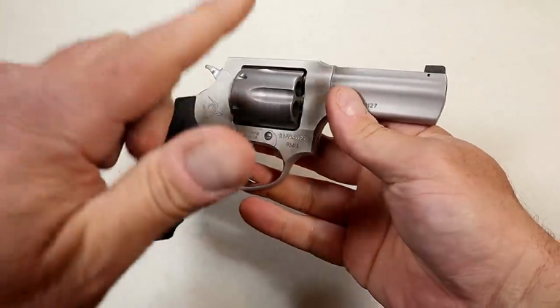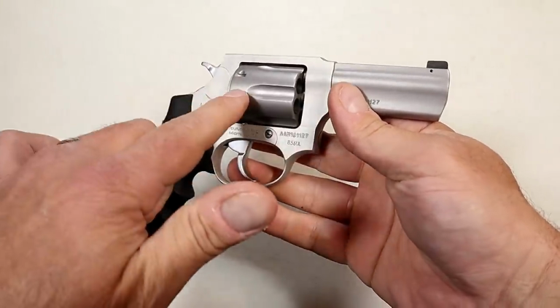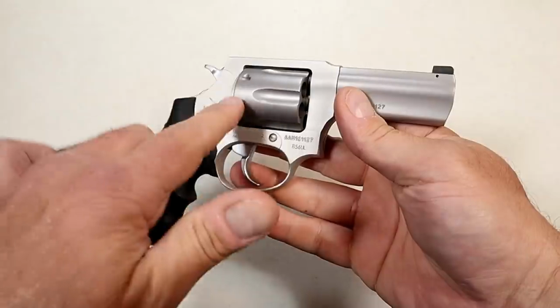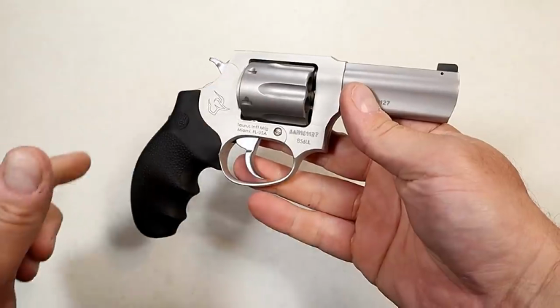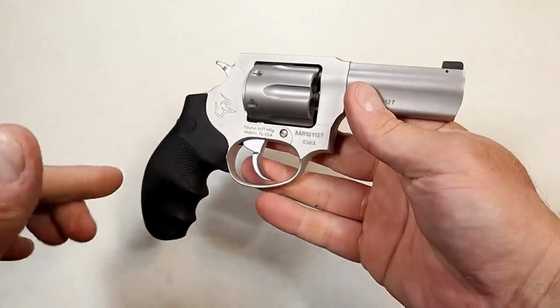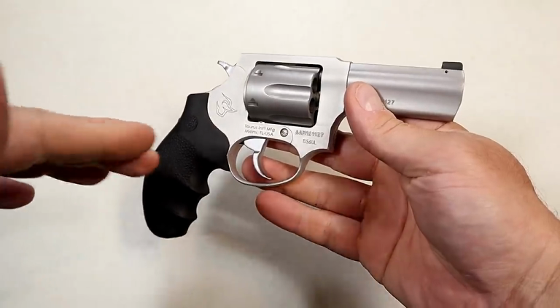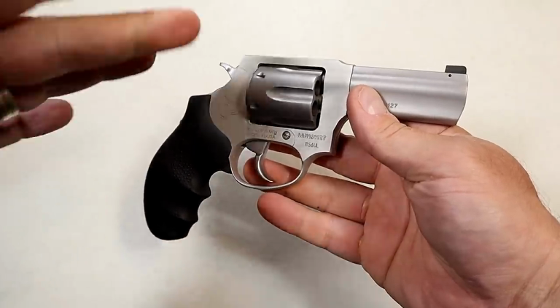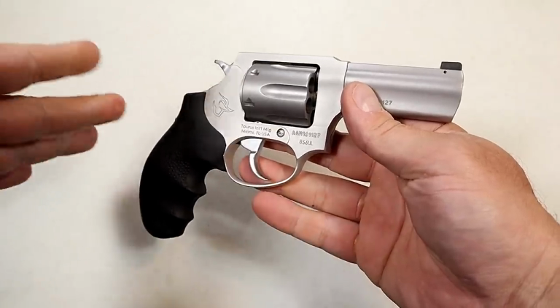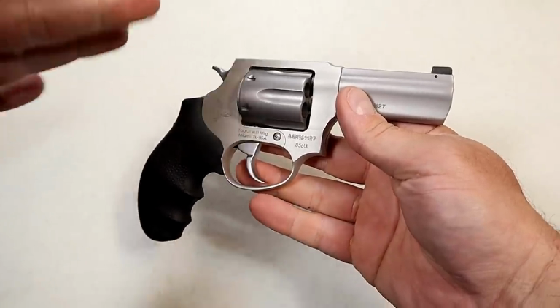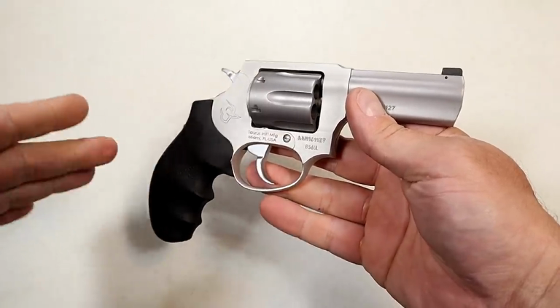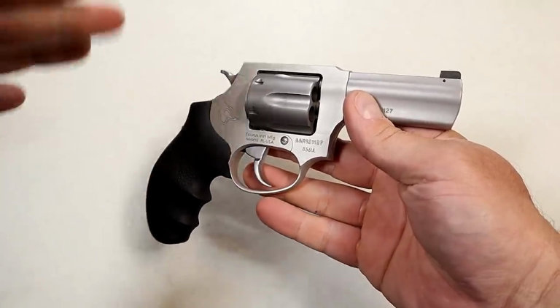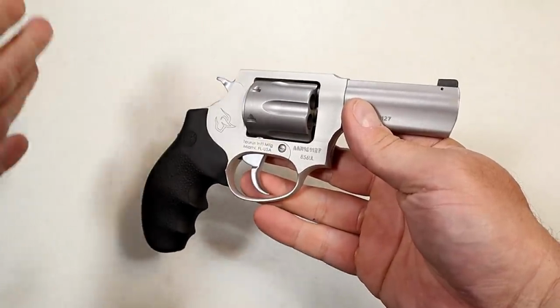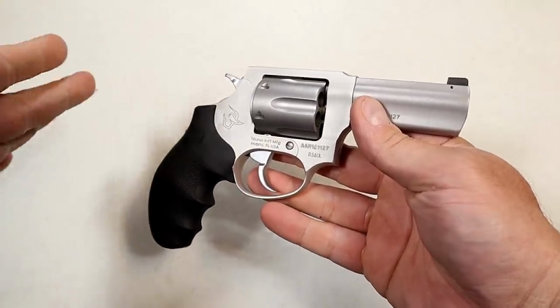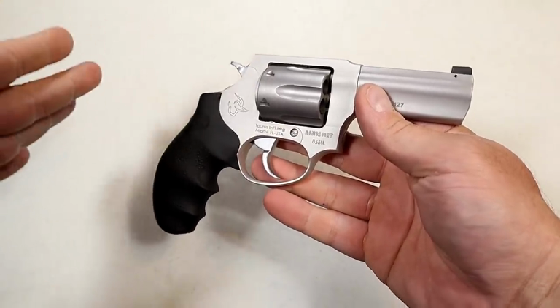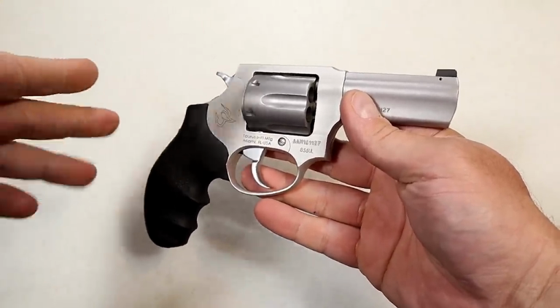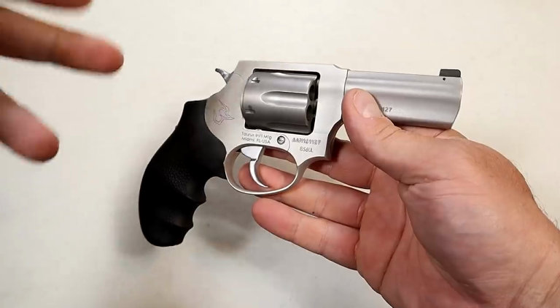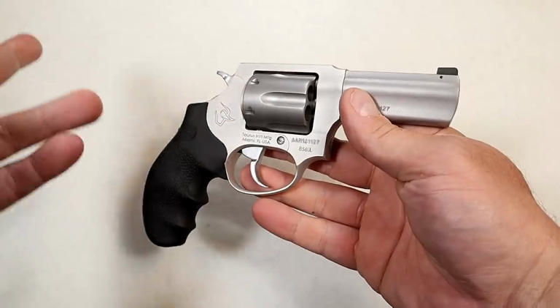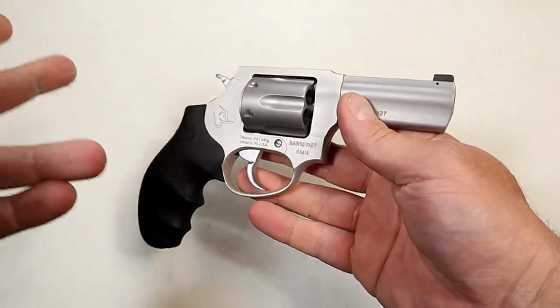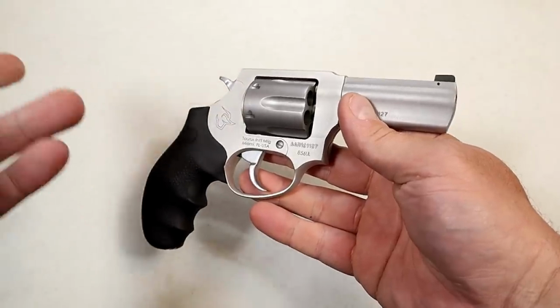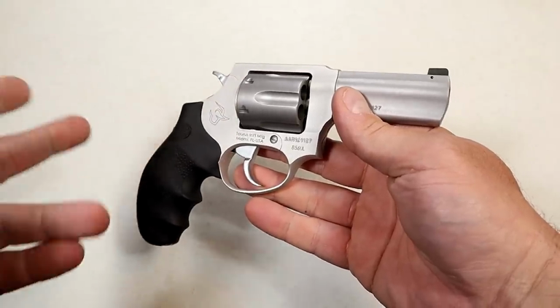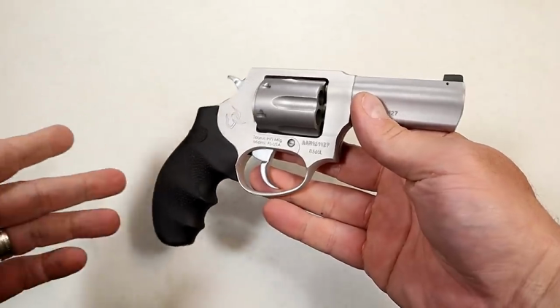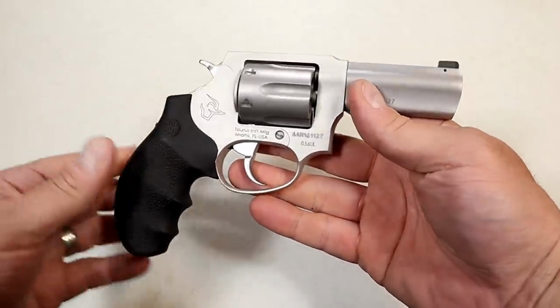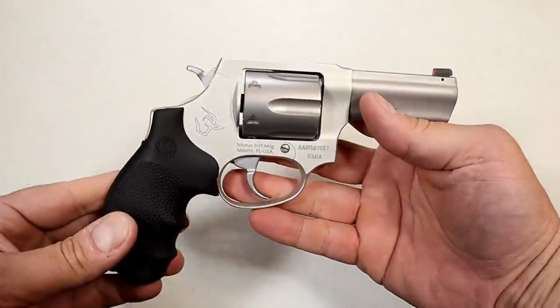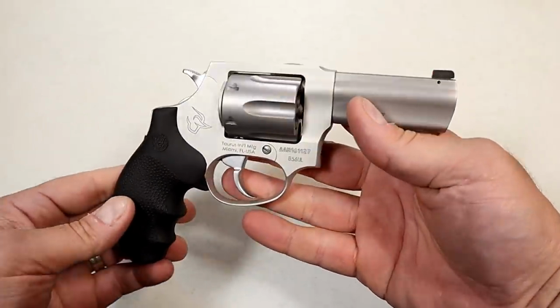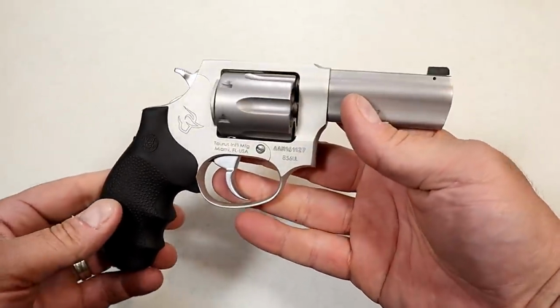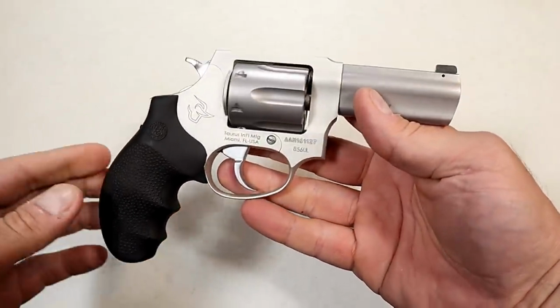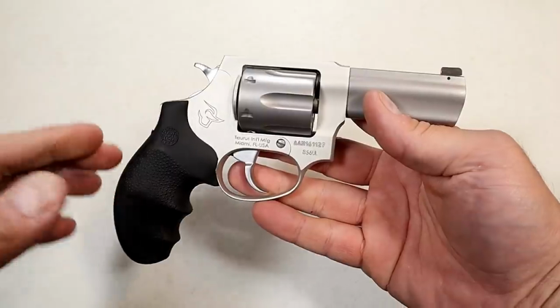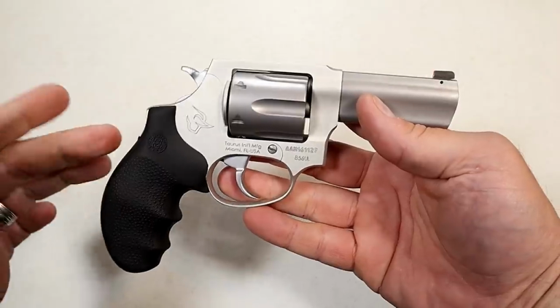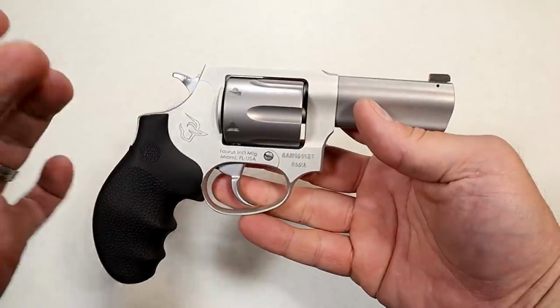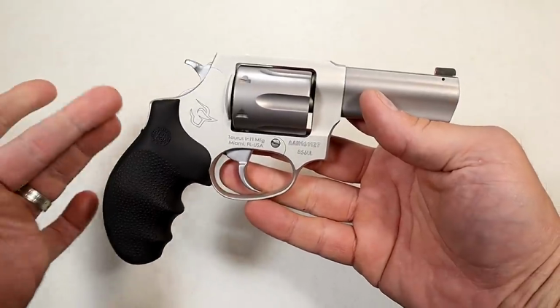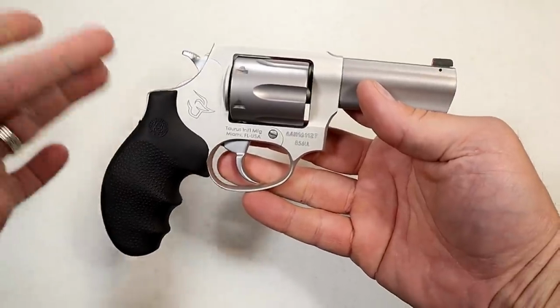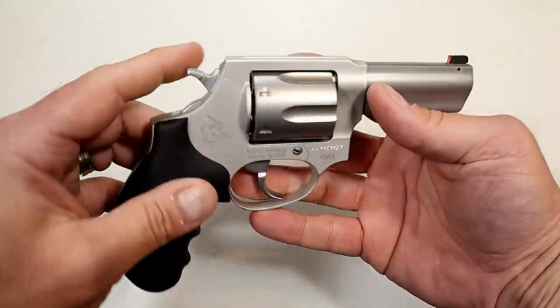The MSRP on this is $429. These are just being released, so we'll have to wait and see what the gun store price is going to be. But it does offer what most people love with a Taurus revolver.